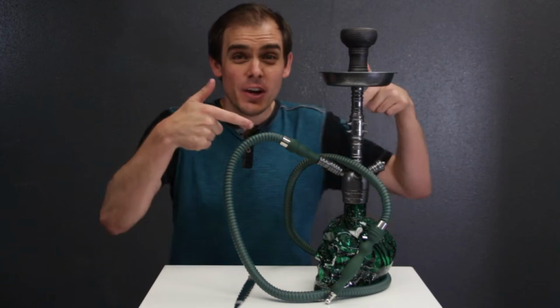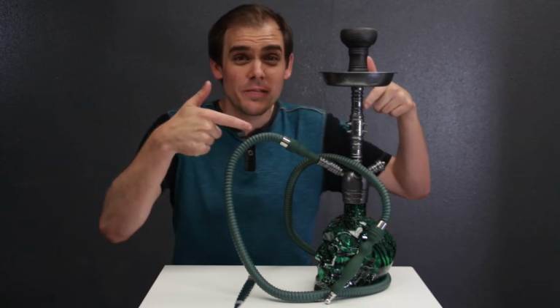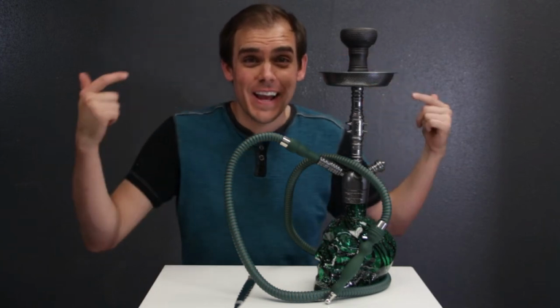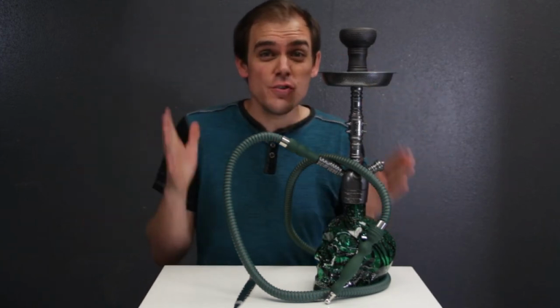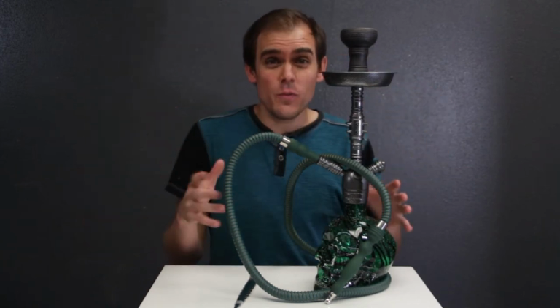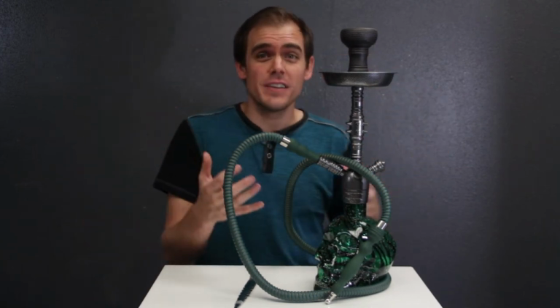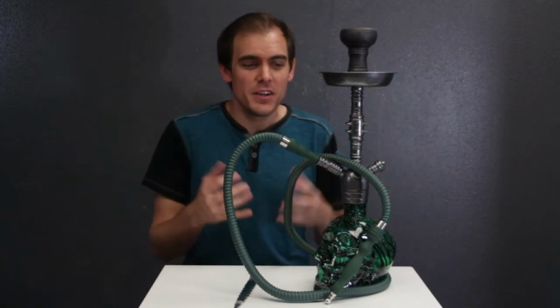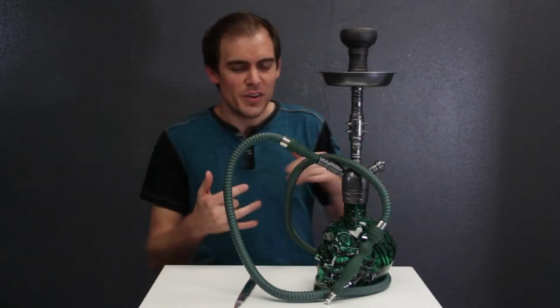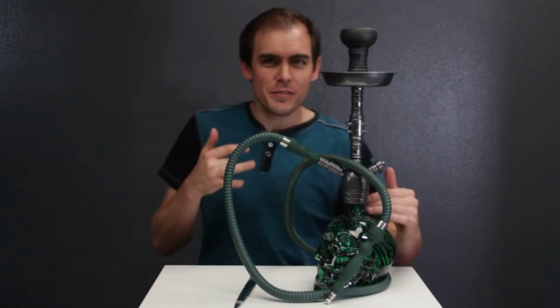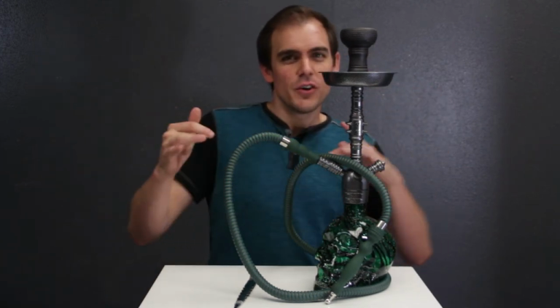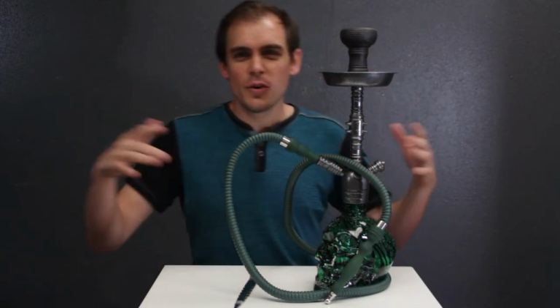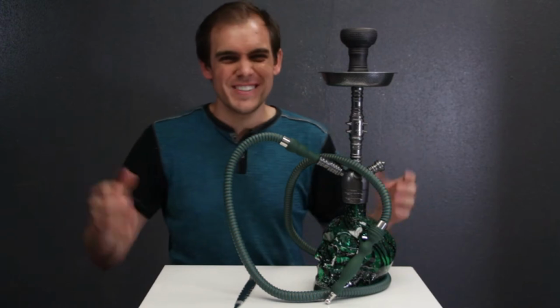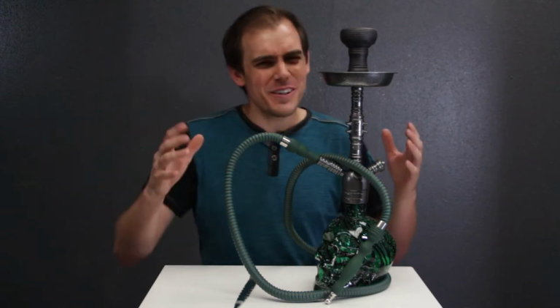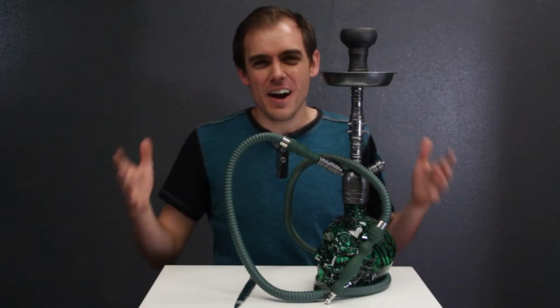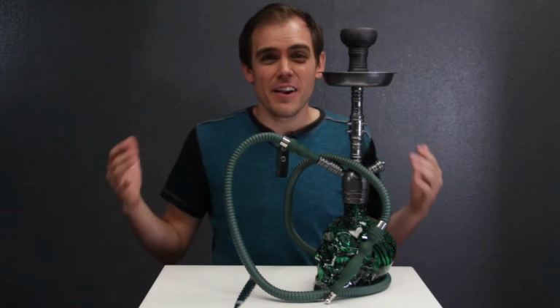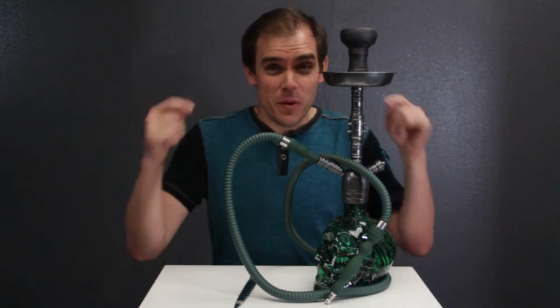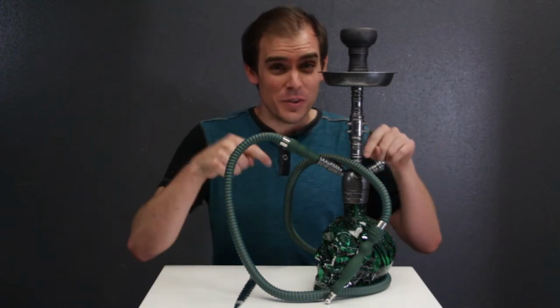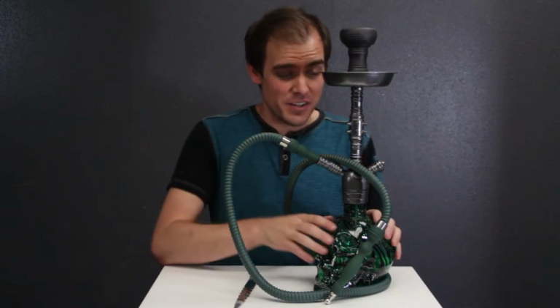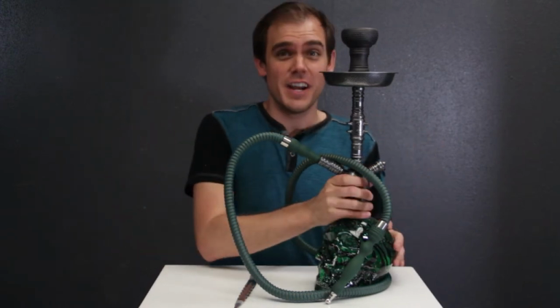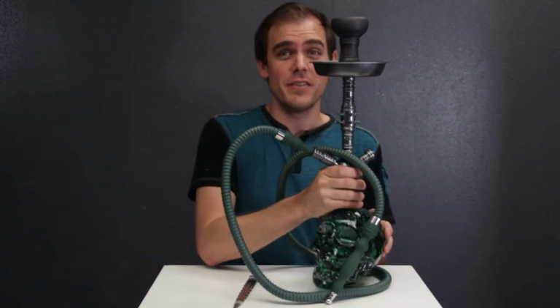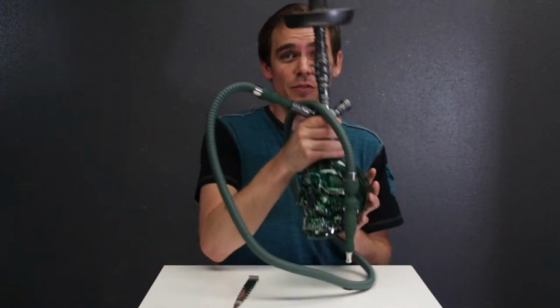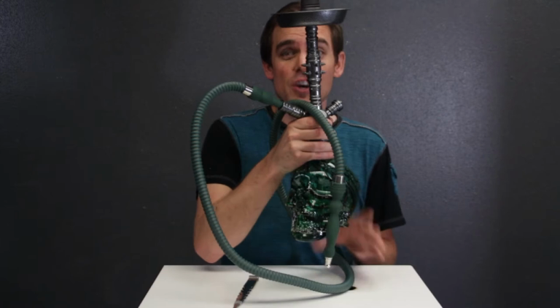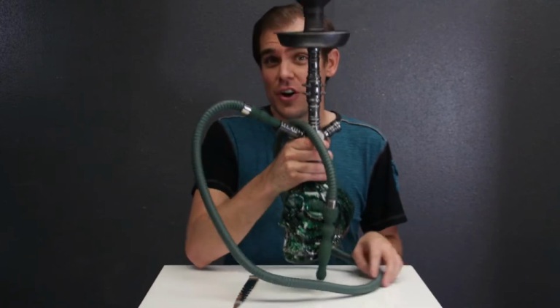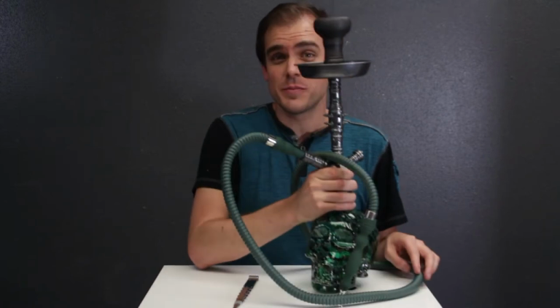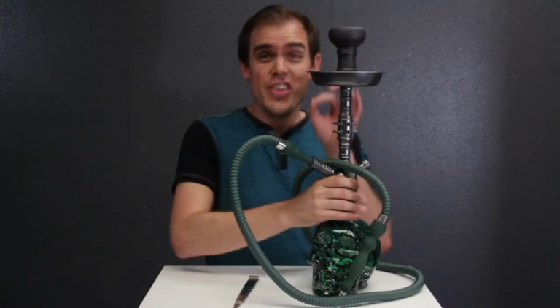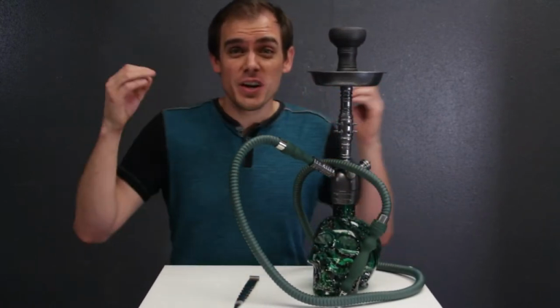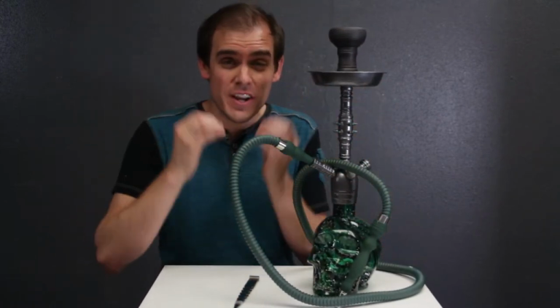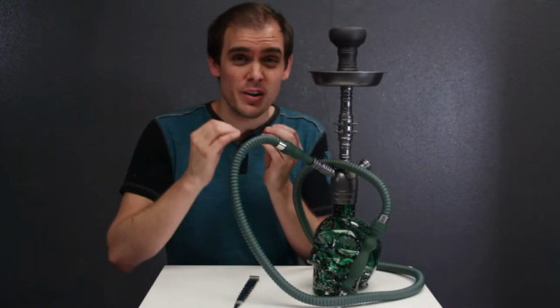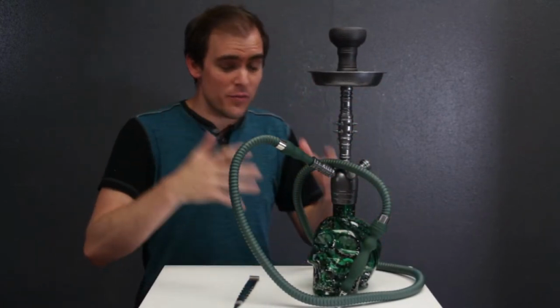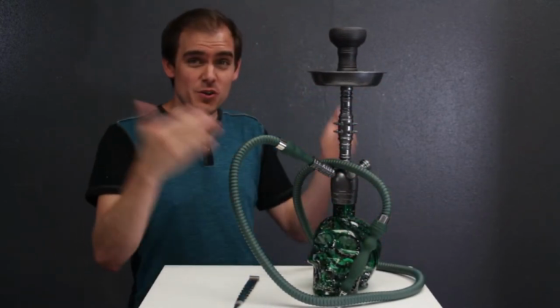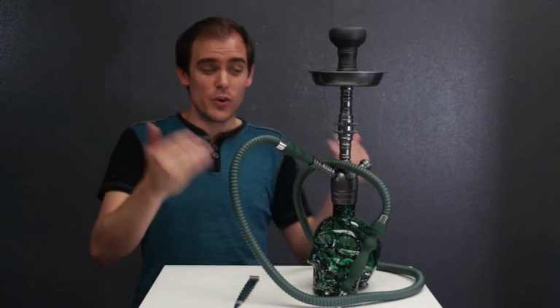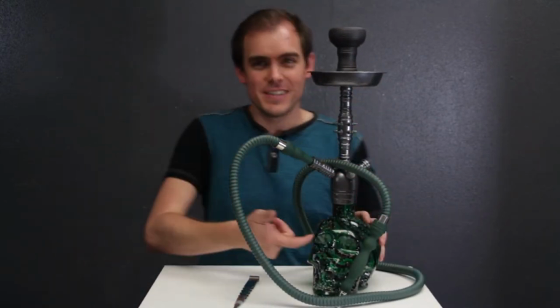We got a hookah one for you today. Usually when you get something sort of novelty, cool, crazy, the quality is not that great. But we really wanted to talk to you guys about these new Barrows Skull Hookahs because they bring great quality with really unique, cool design.